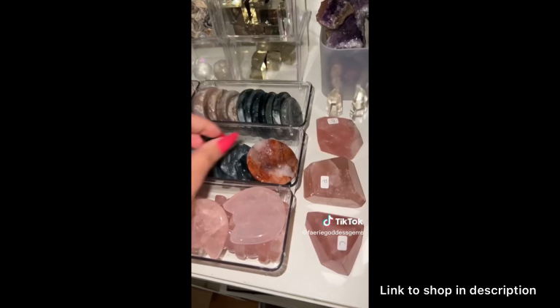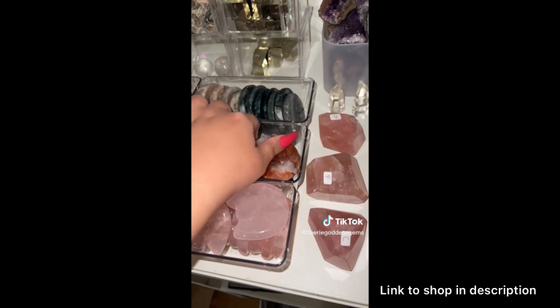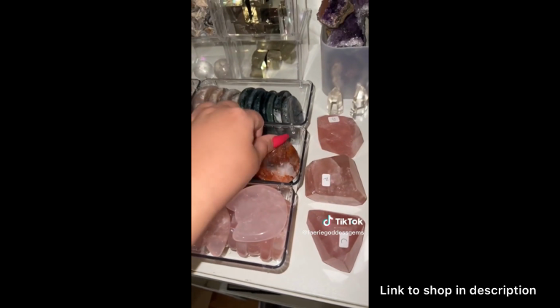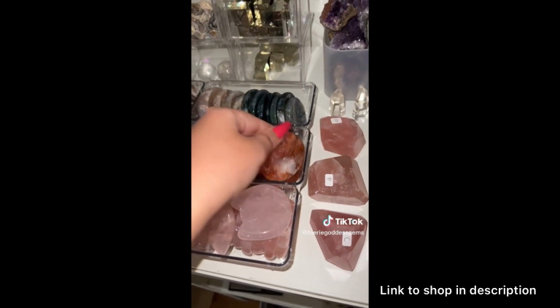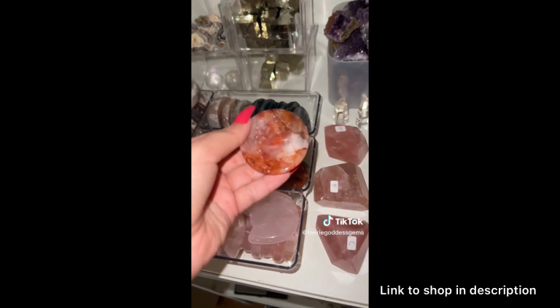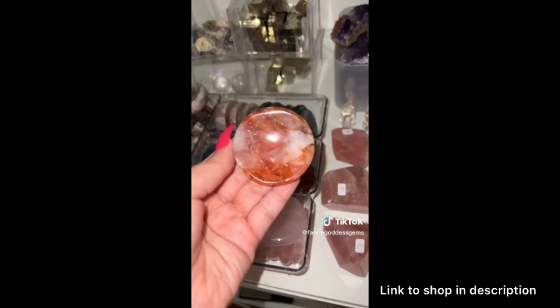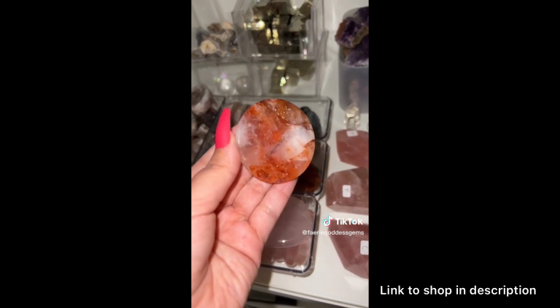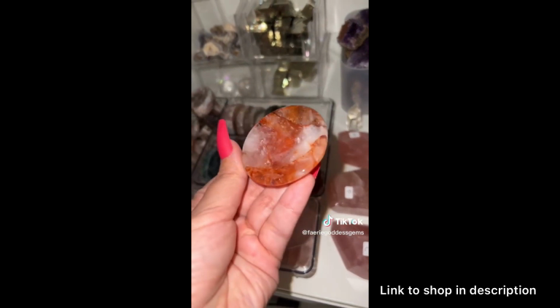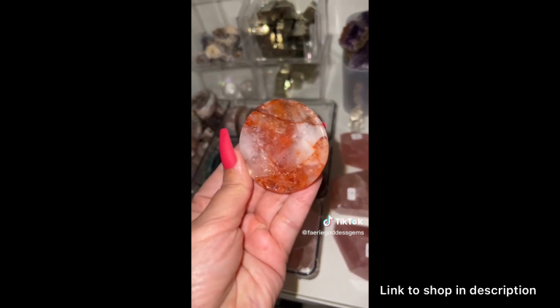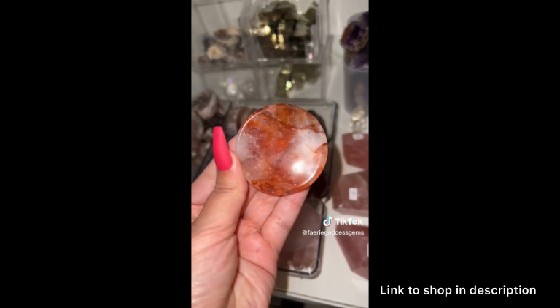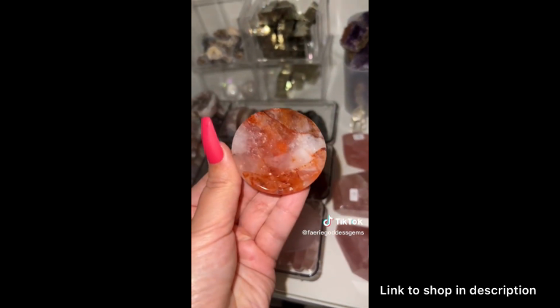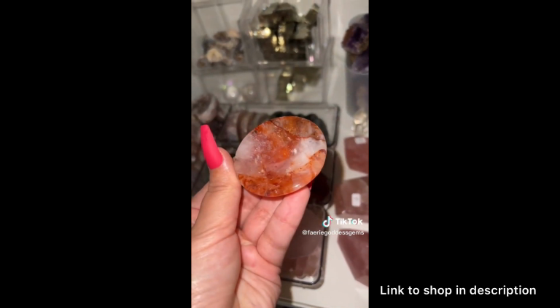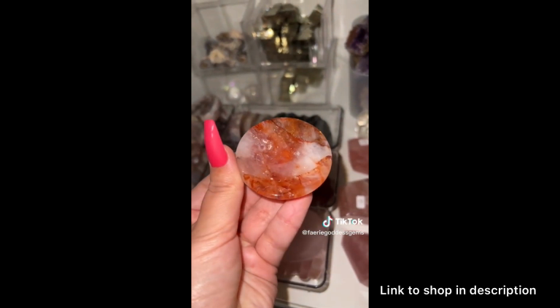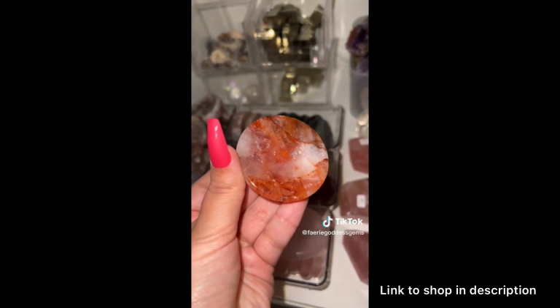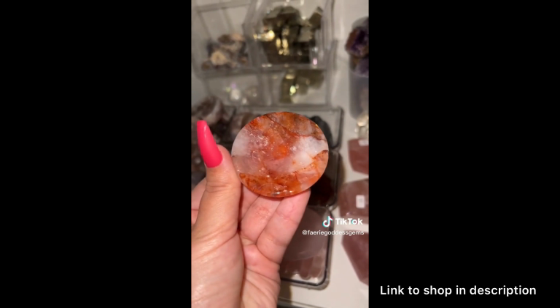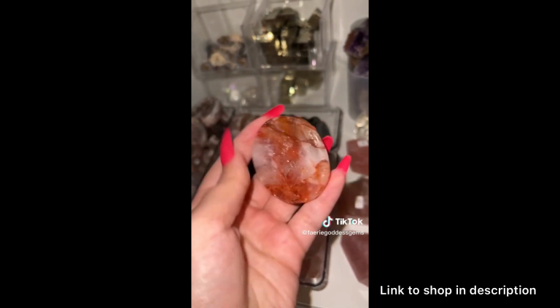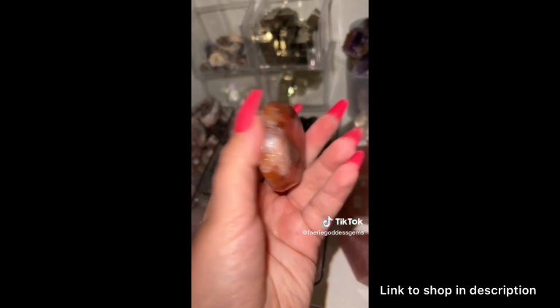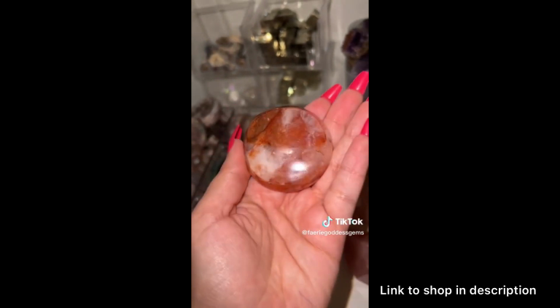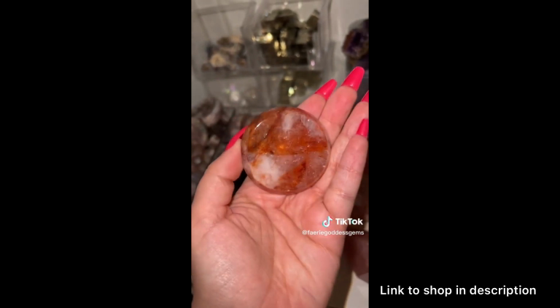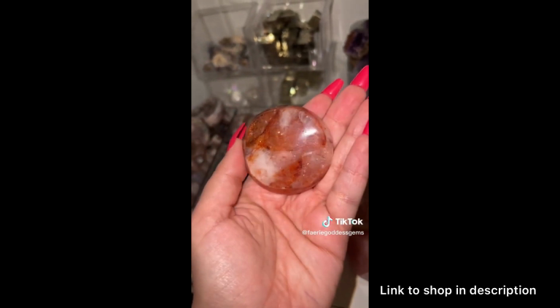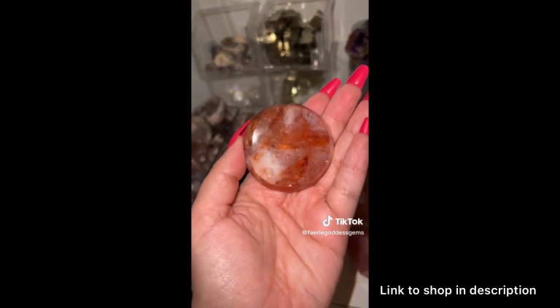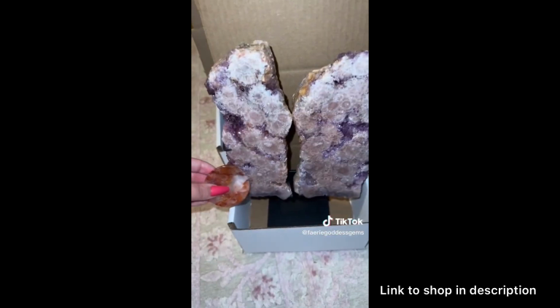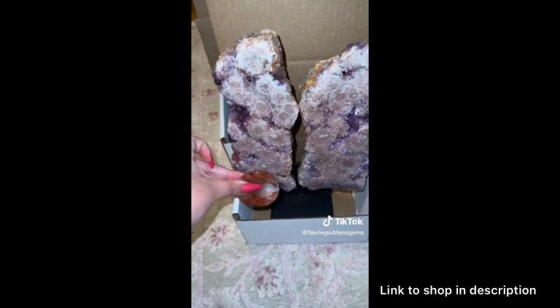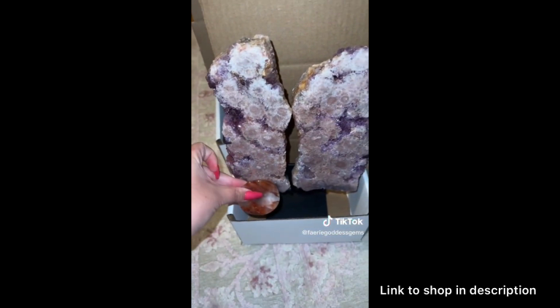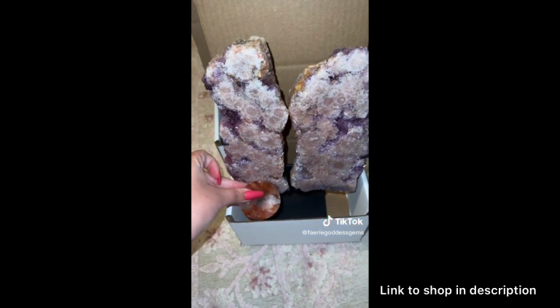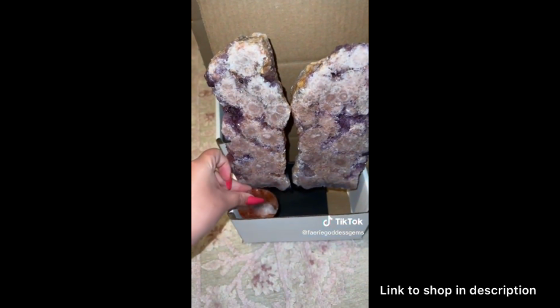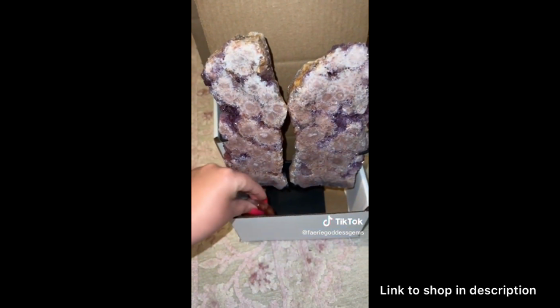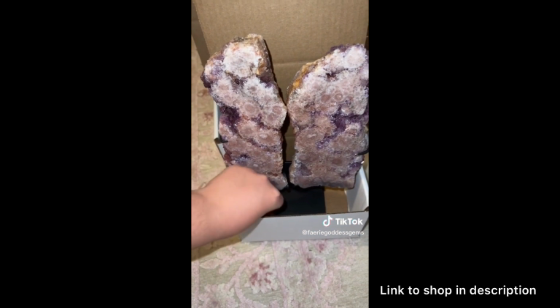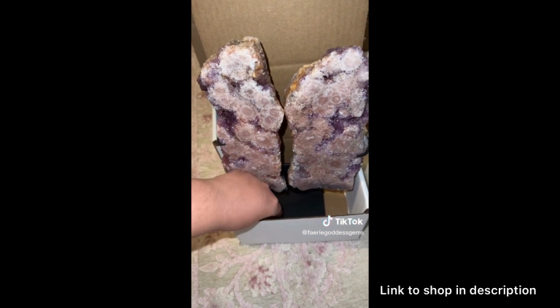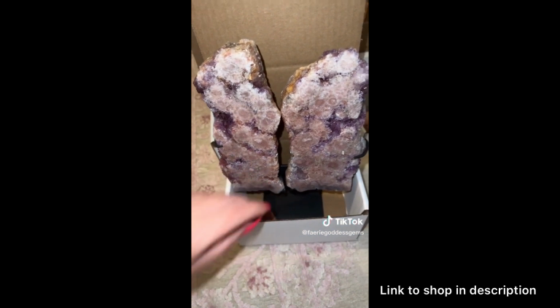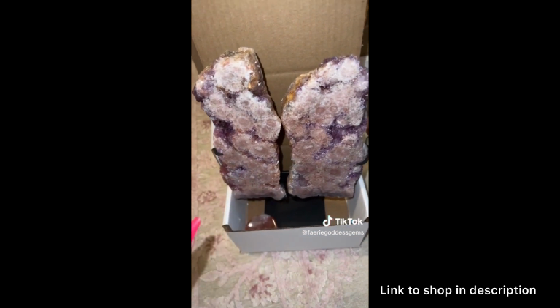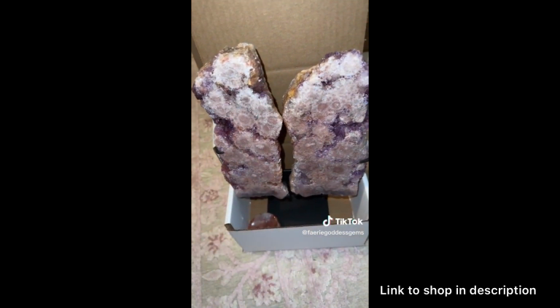Peyton also got a circular fire quartz mini bowl. These babies have such pretty rainbows. And that's everything — thank you so so much, Peyton. I'm so excited for you to receive this.